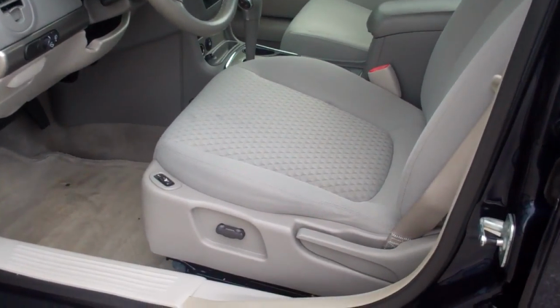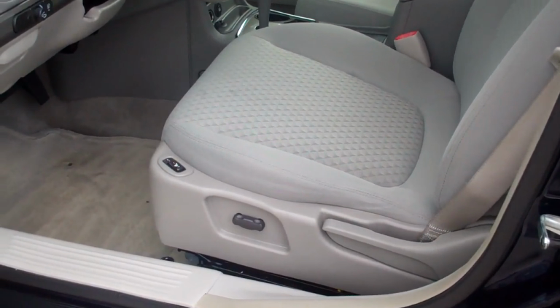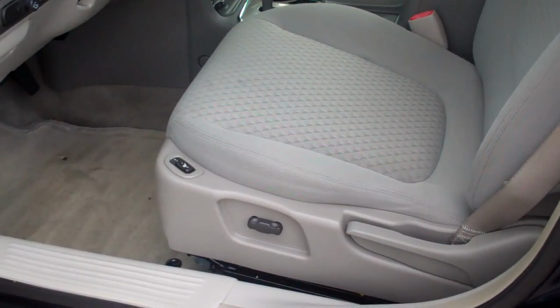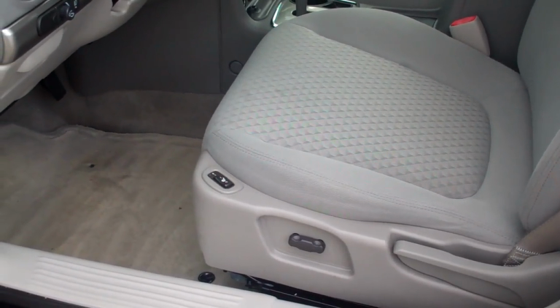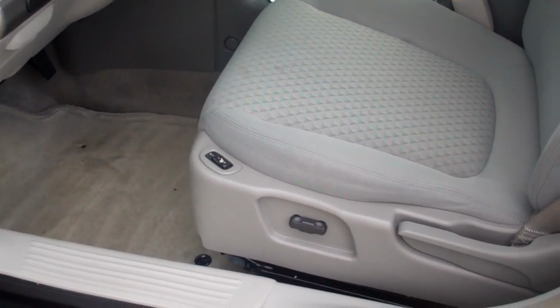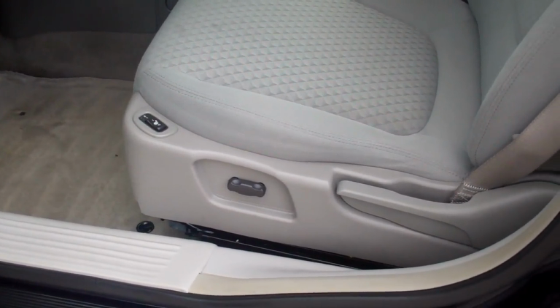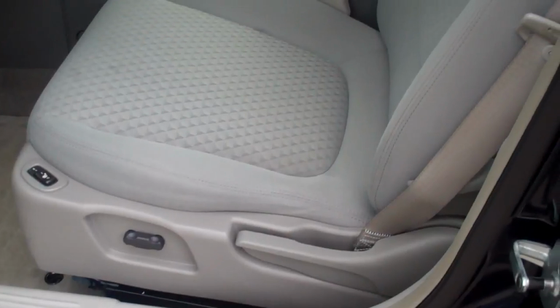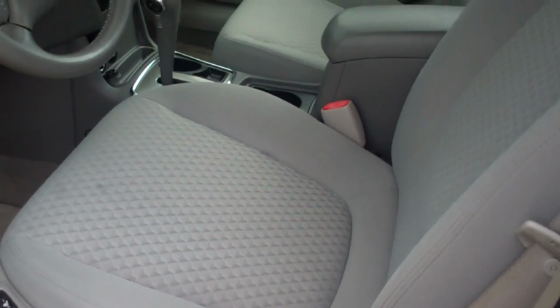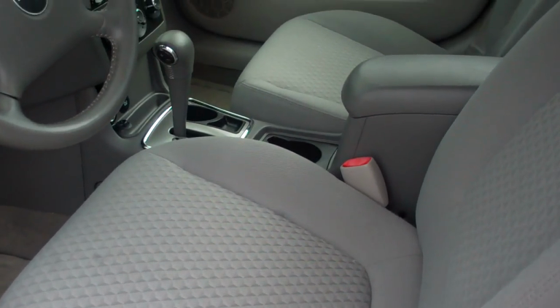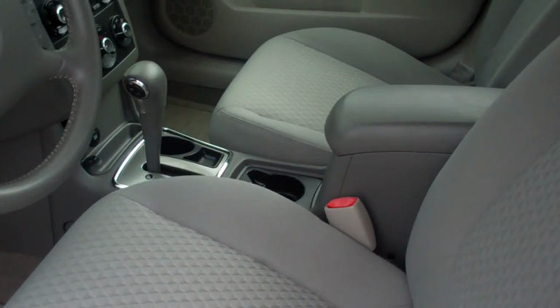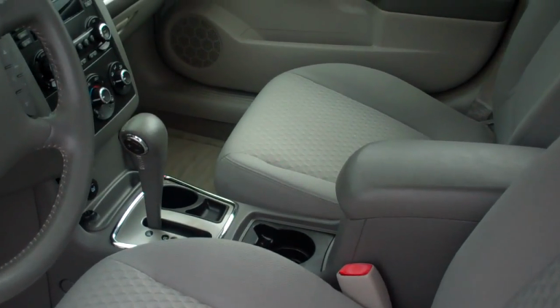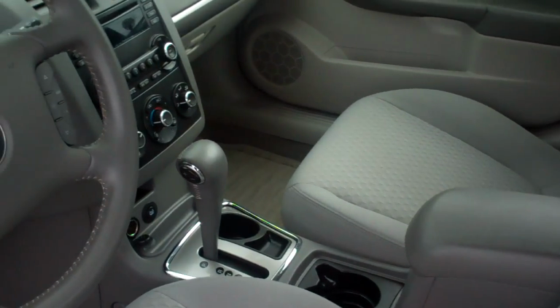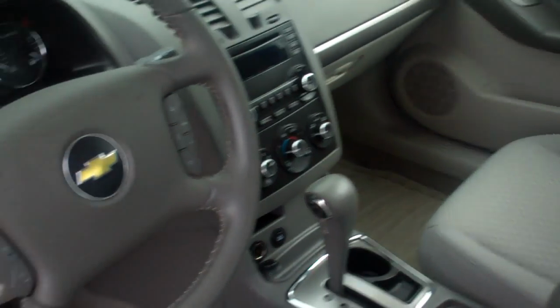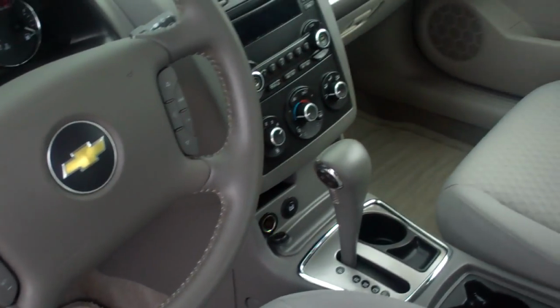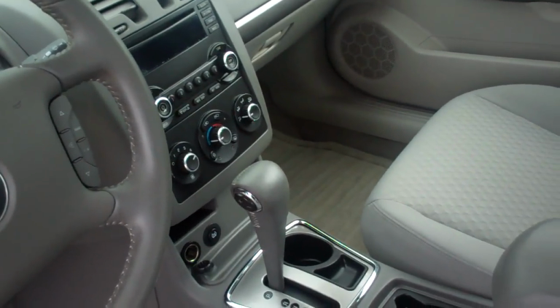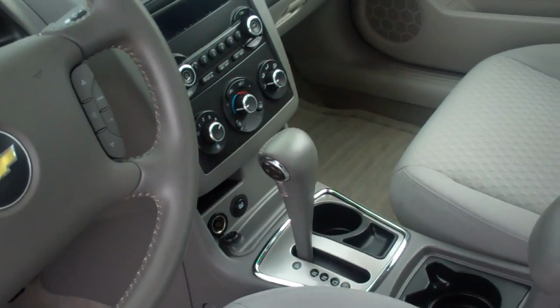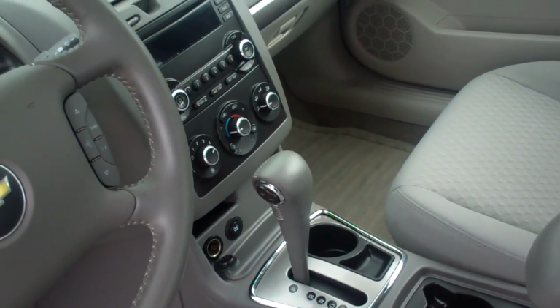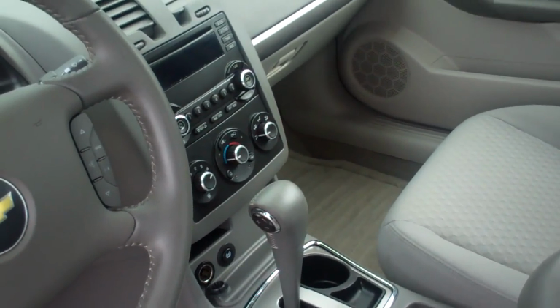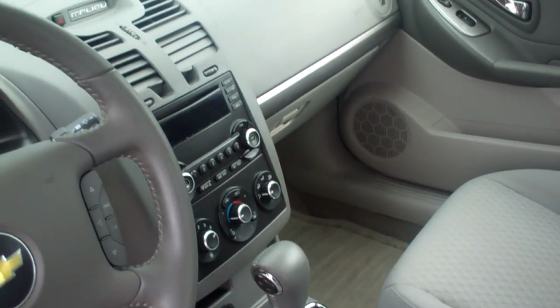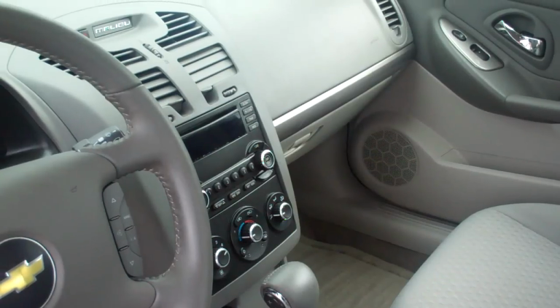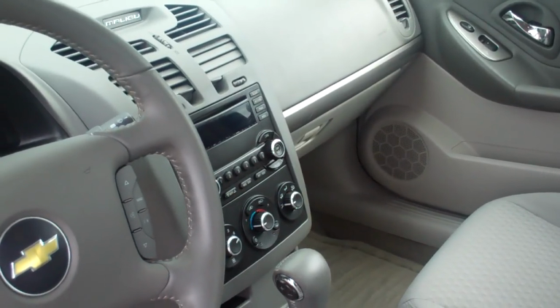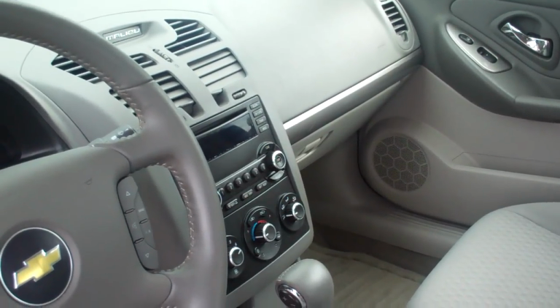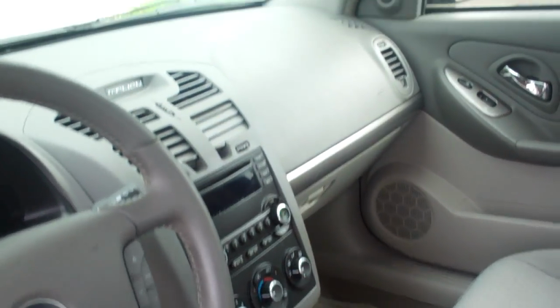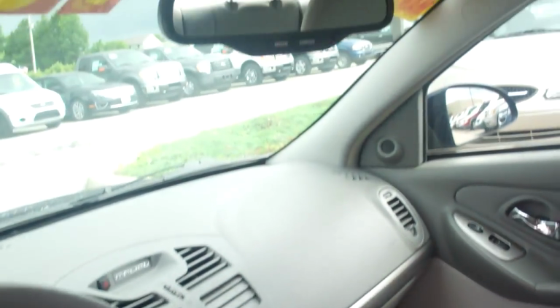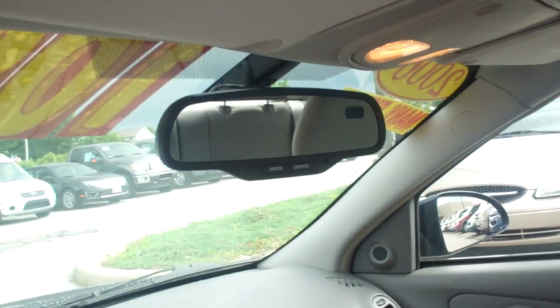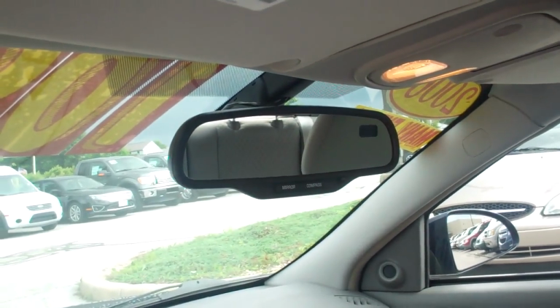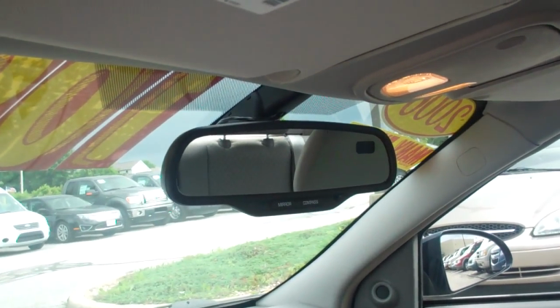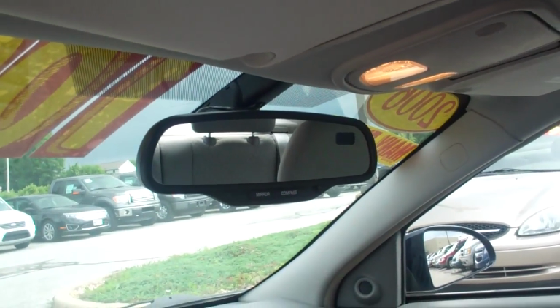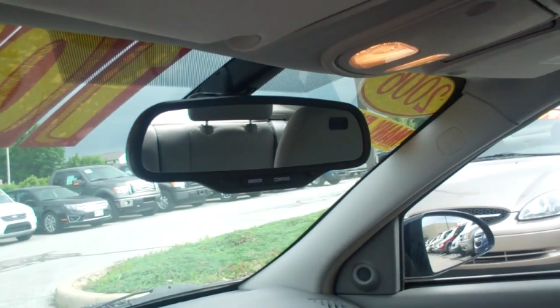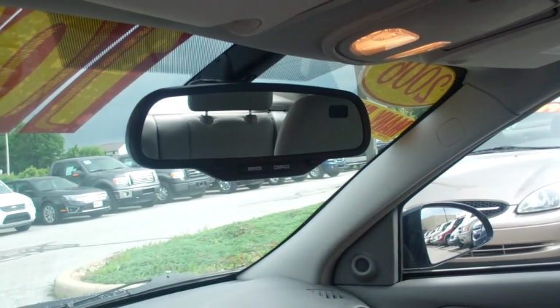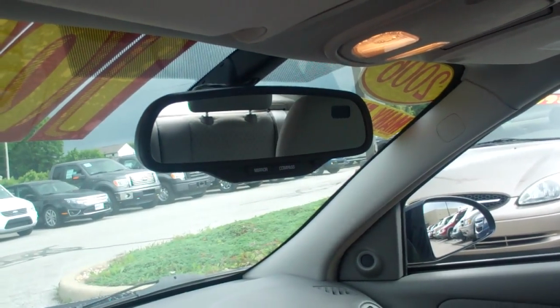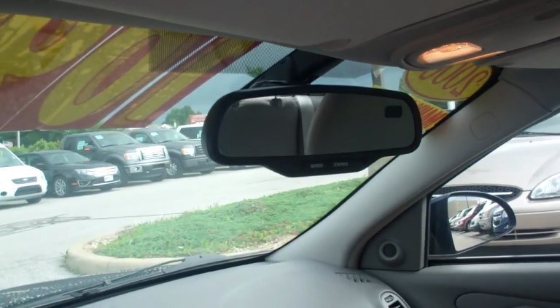It does have heated seats and power seats. Automatic transmission with an AM-FM CD player. It also has a rearview mirror with the compass built in.